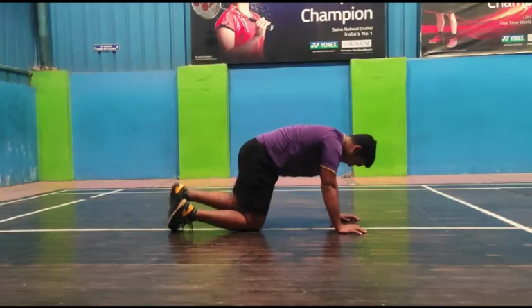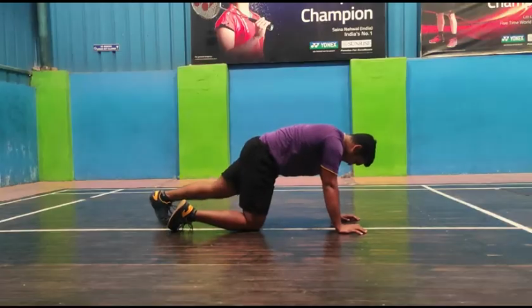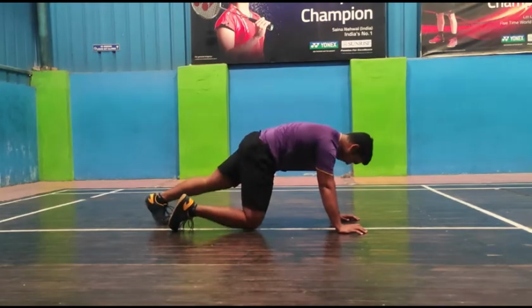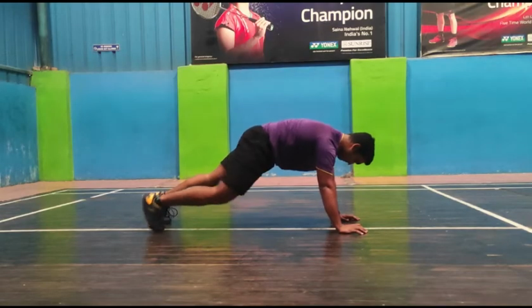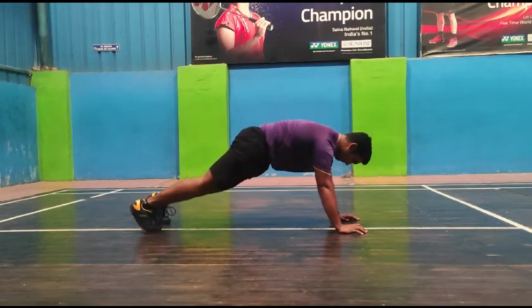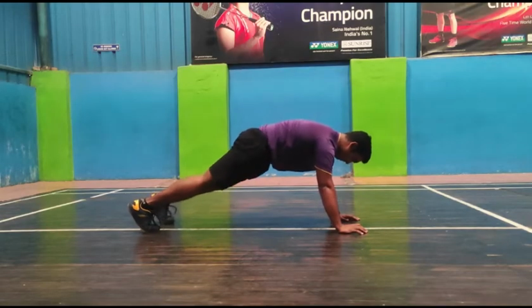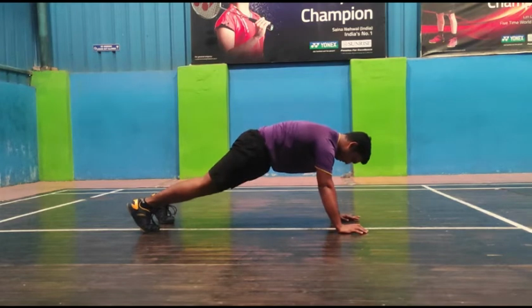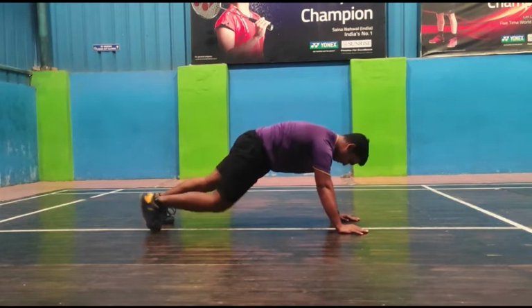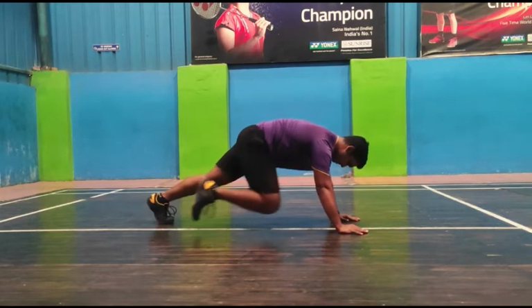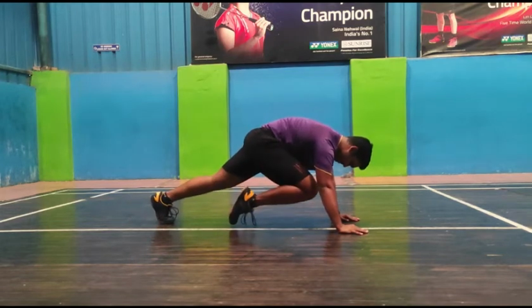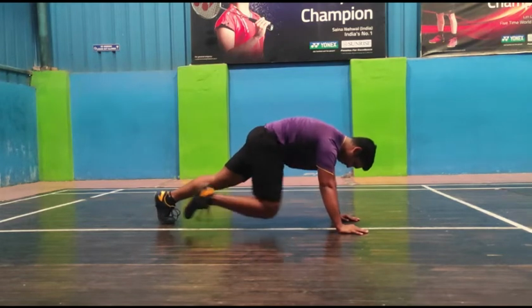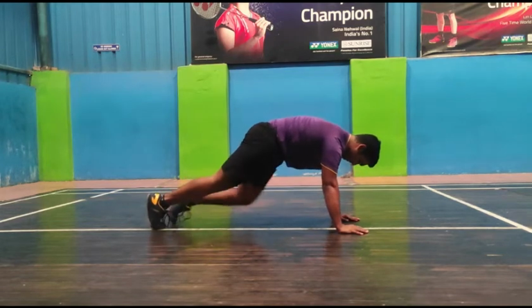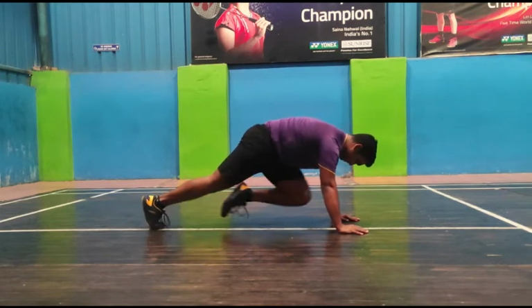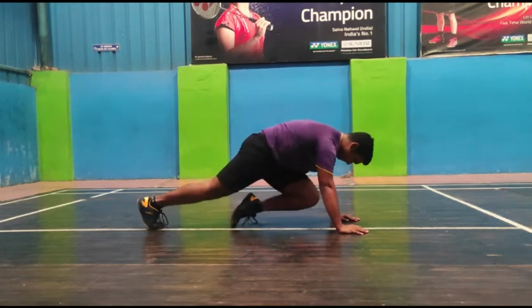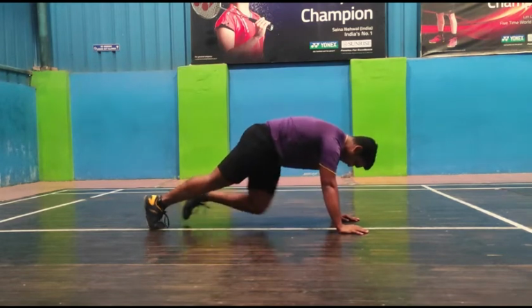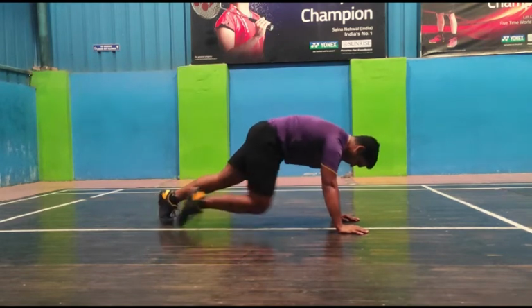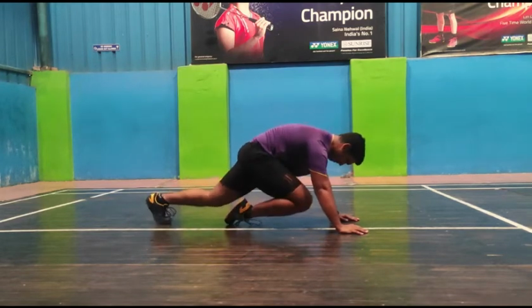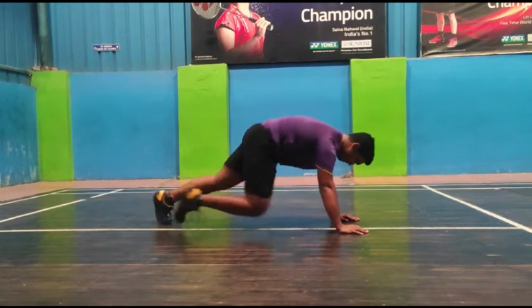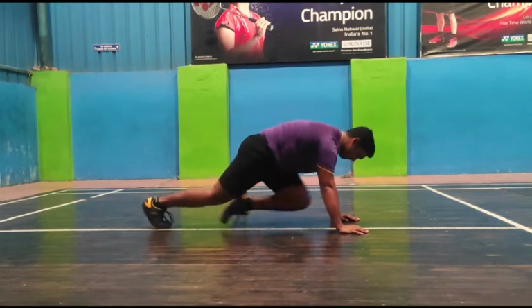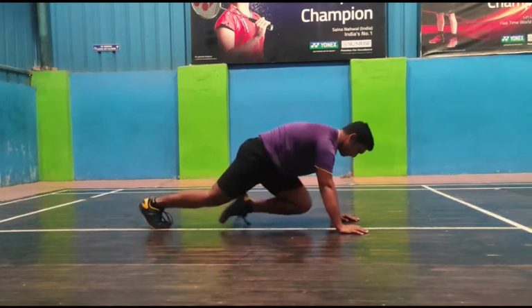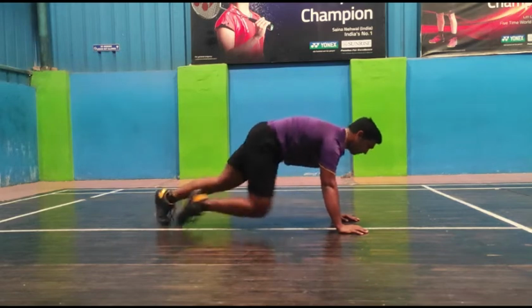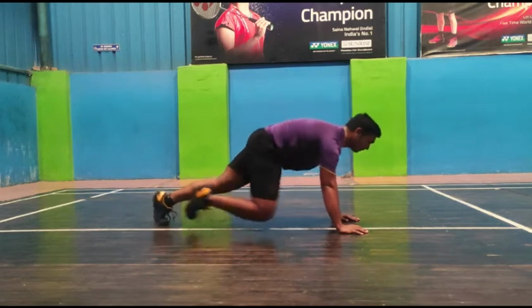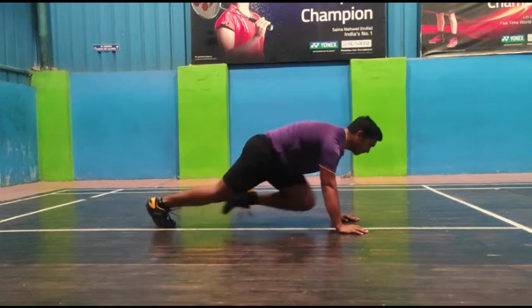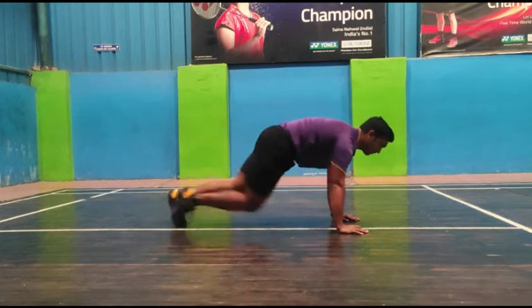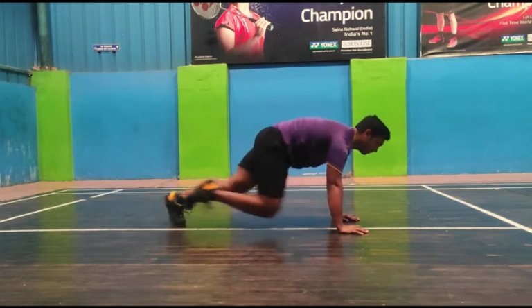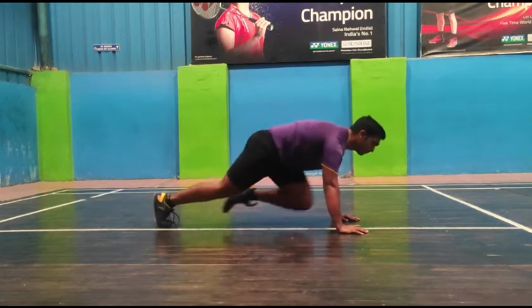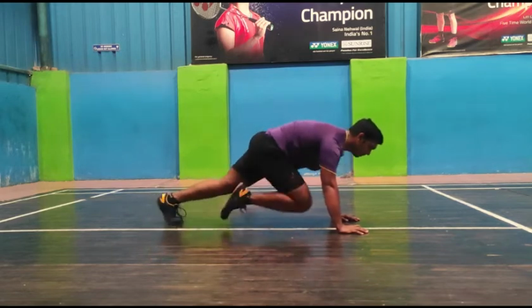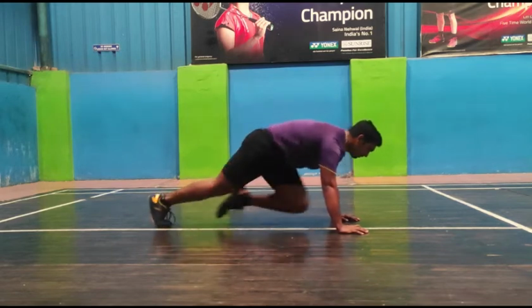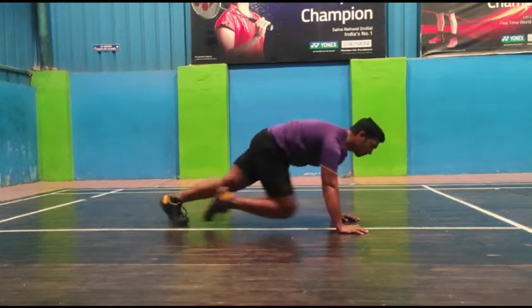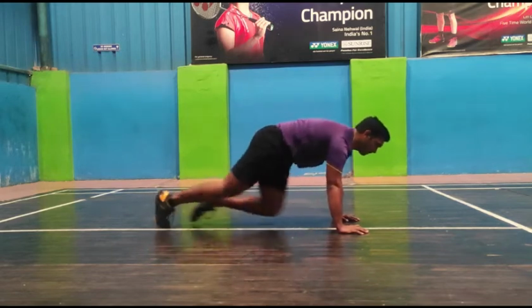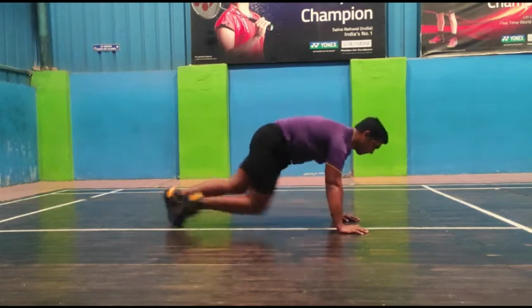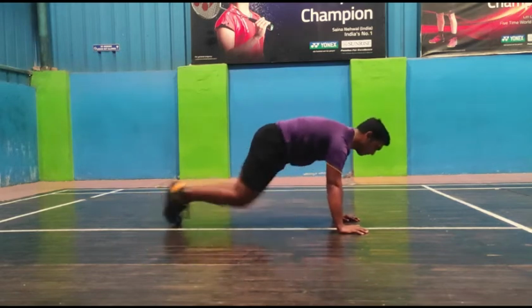Go to the plank pose and then start to raise your legs towards your stomach. Doing this, you will easily start to take deep breaths and eventually rectify your breath. If you are starting right now, do it 20 times for 3 sets. Or else, make it 30 for 3 sets.